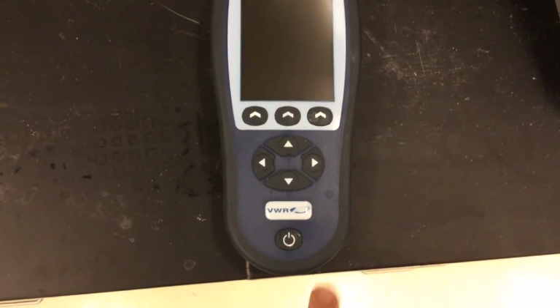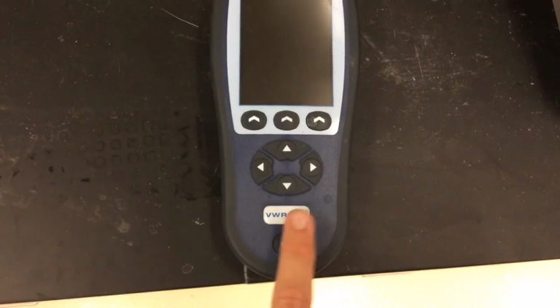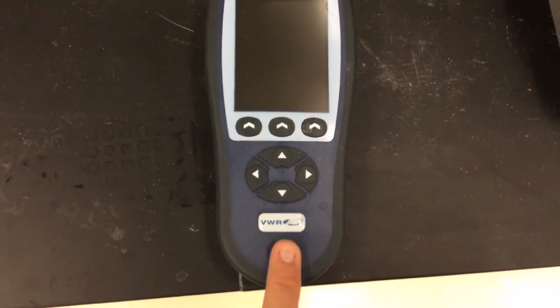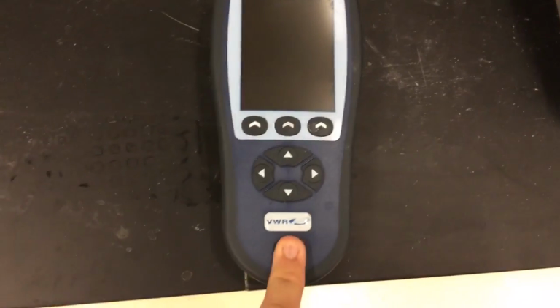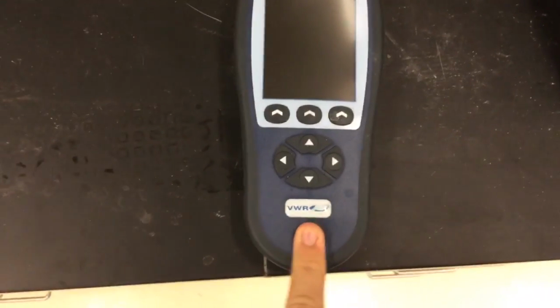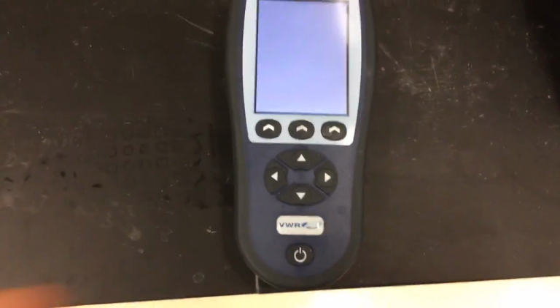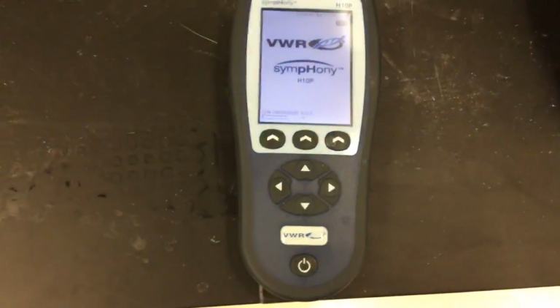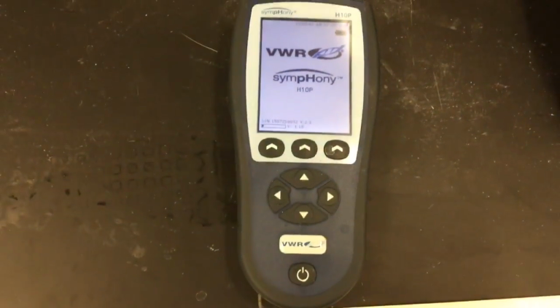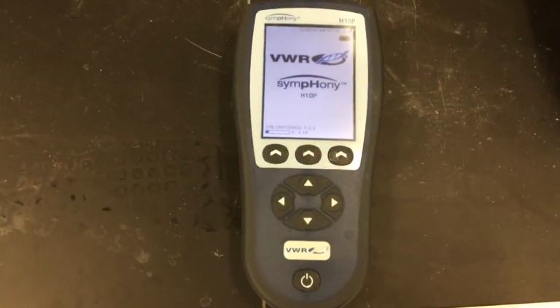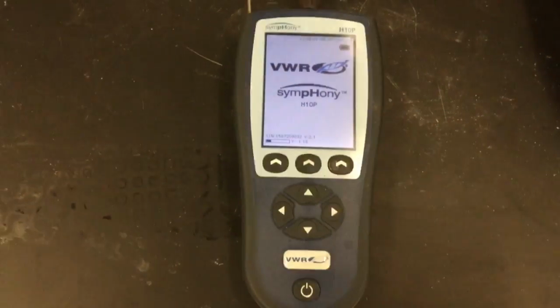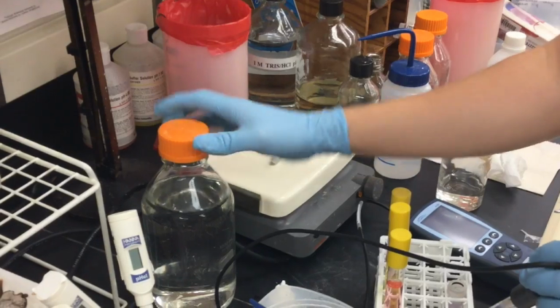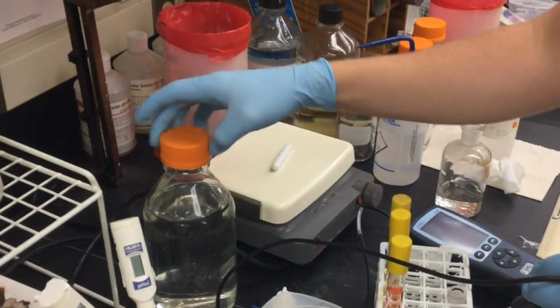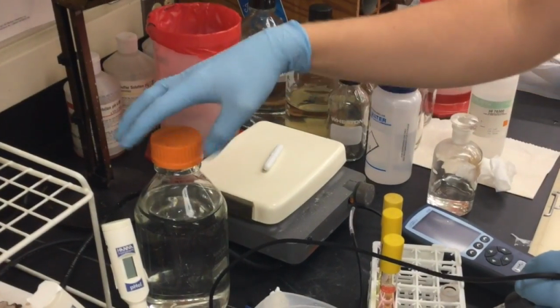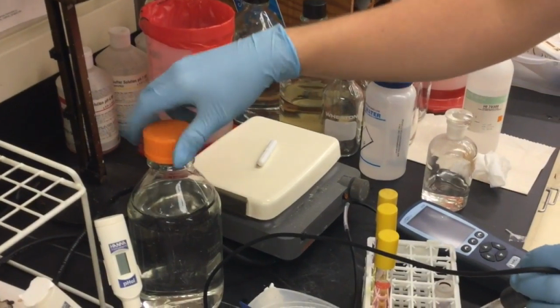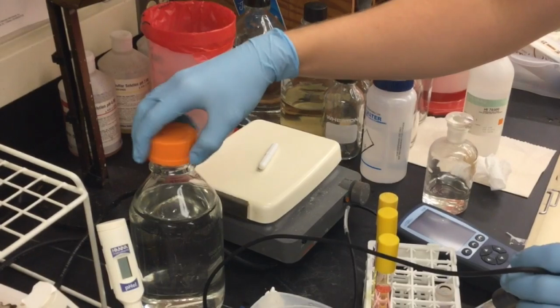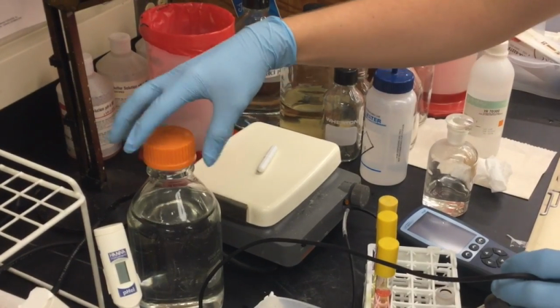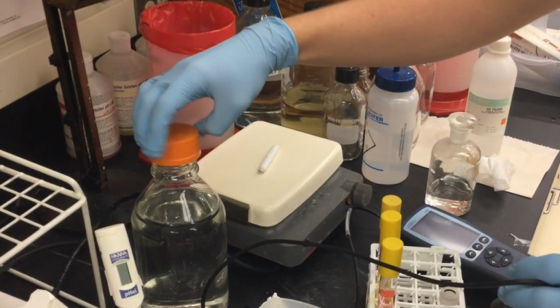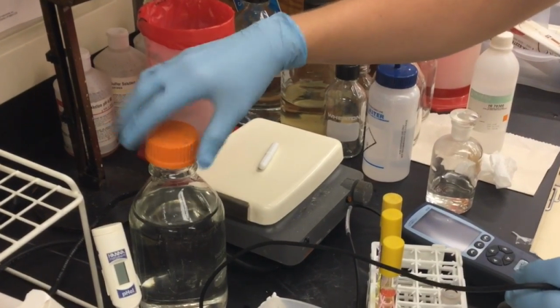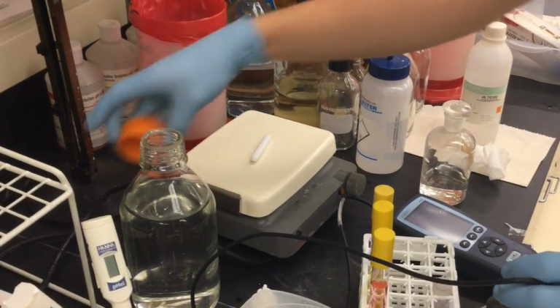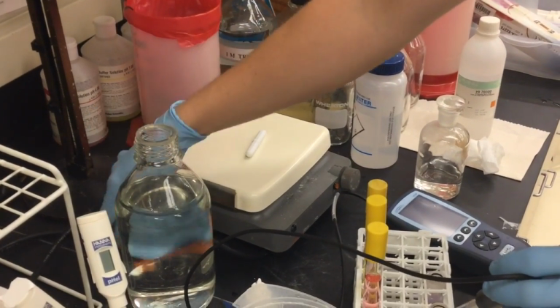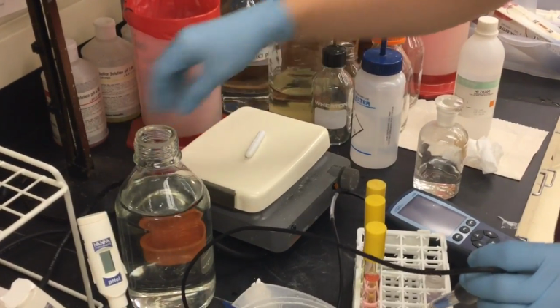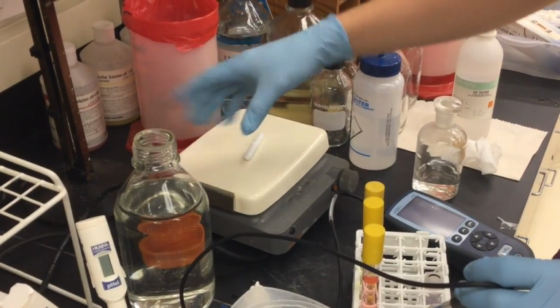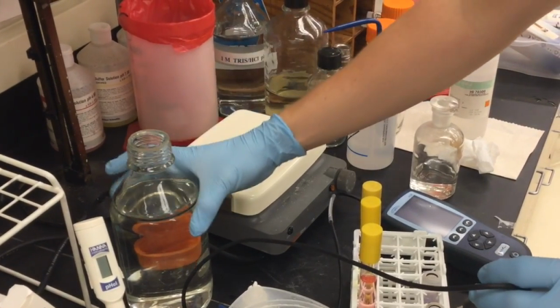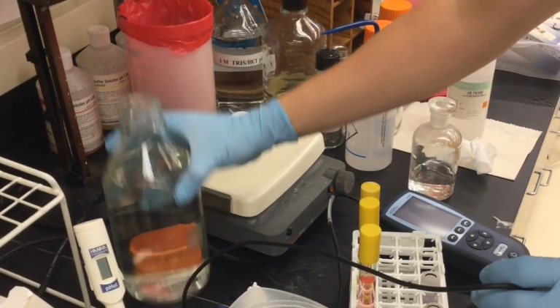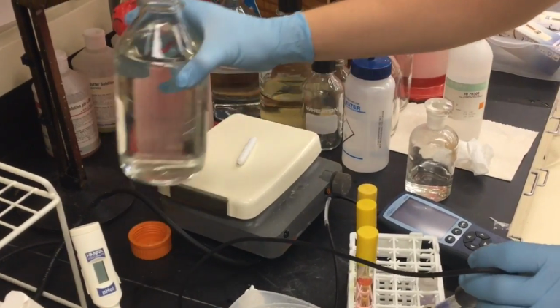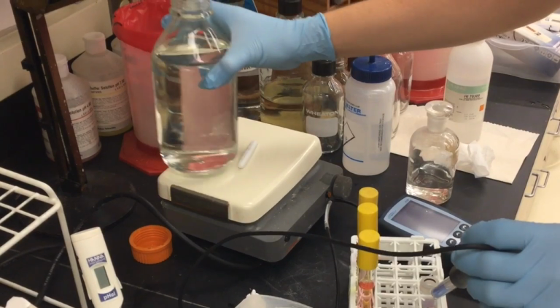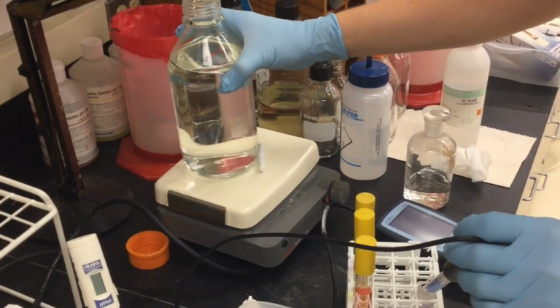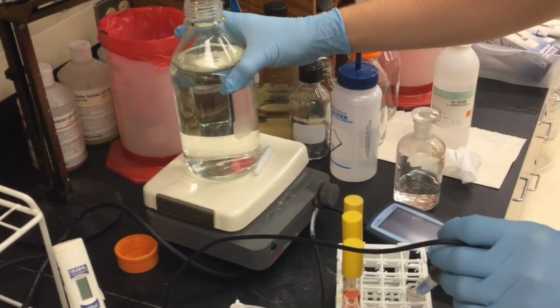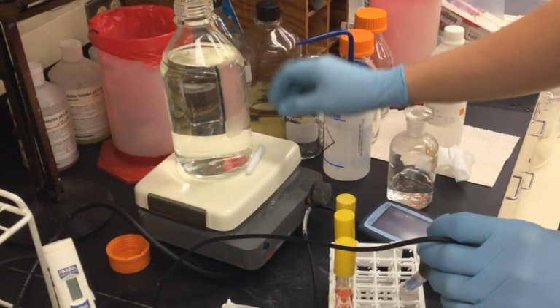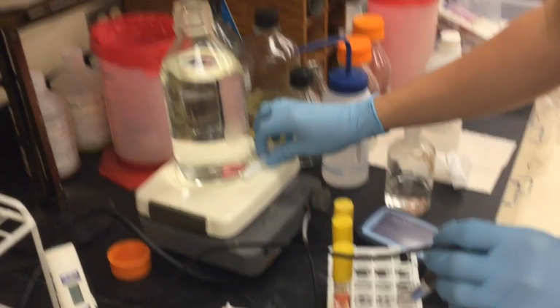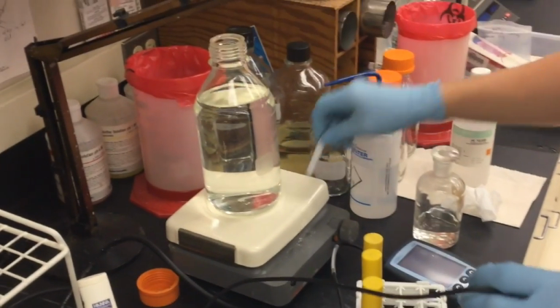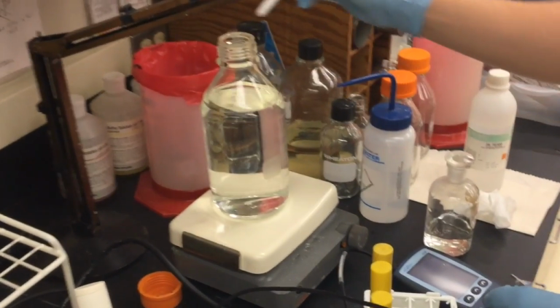Before you begin, power on and calibrate your pH meter. Next, uncap your bottle and place it on the stirring plate.